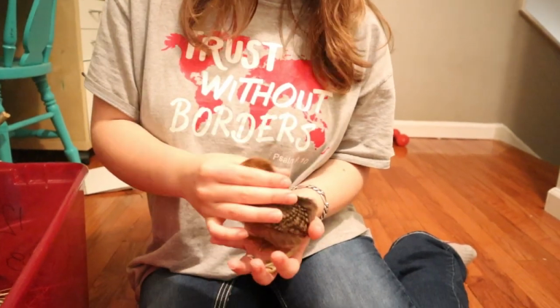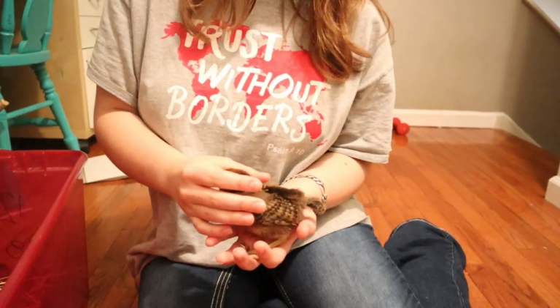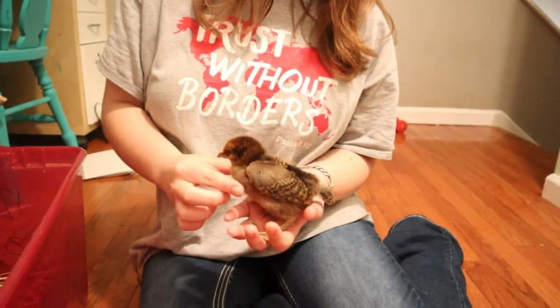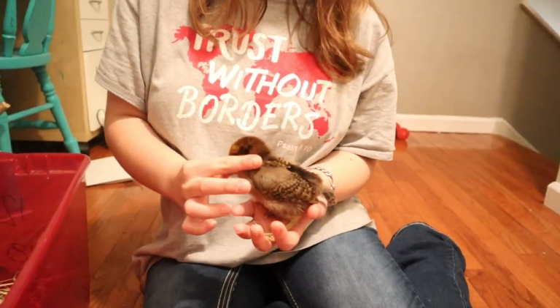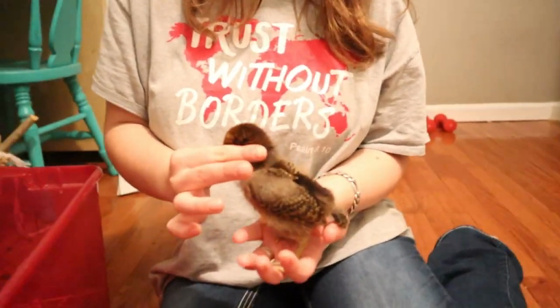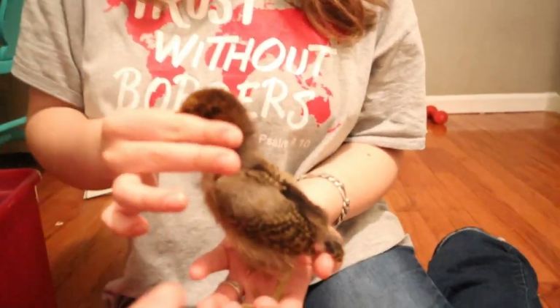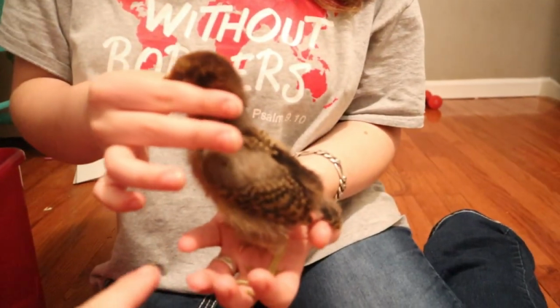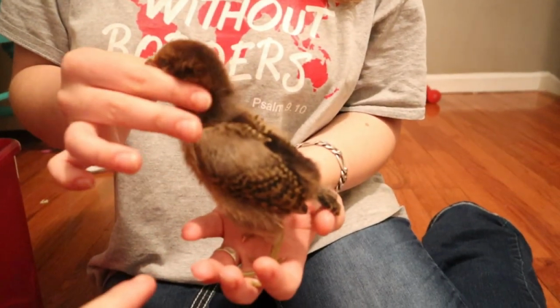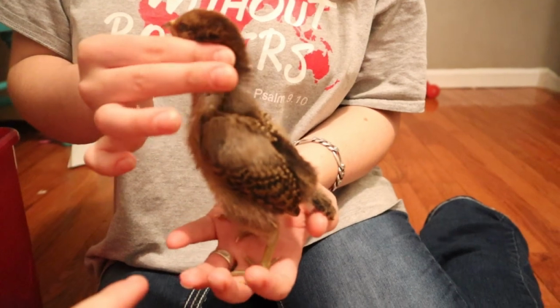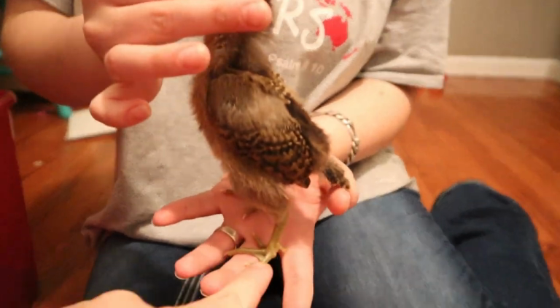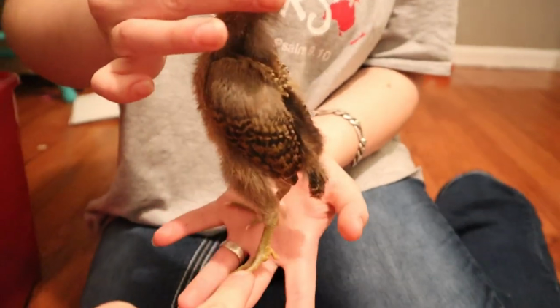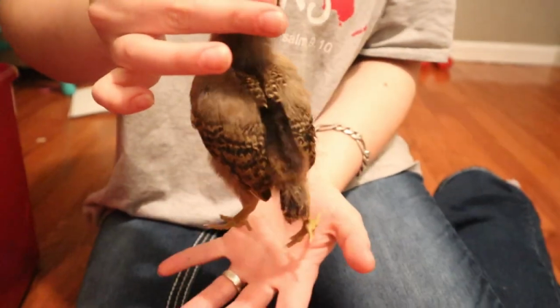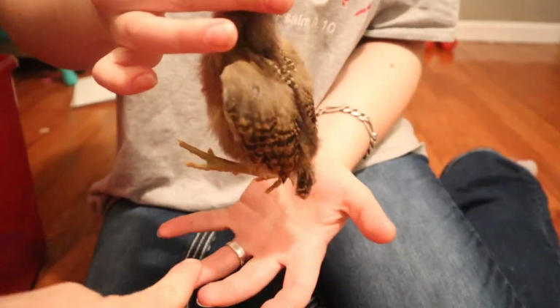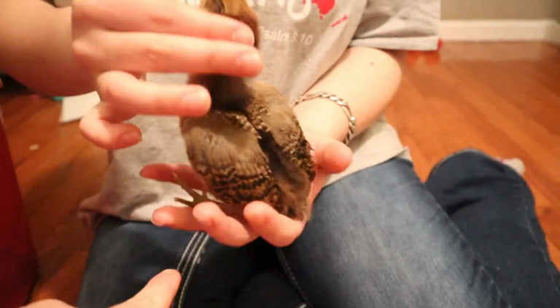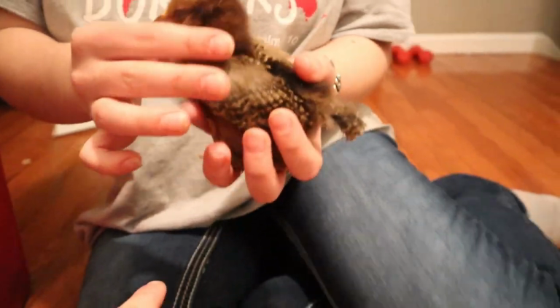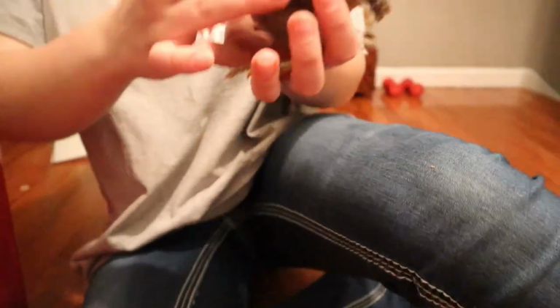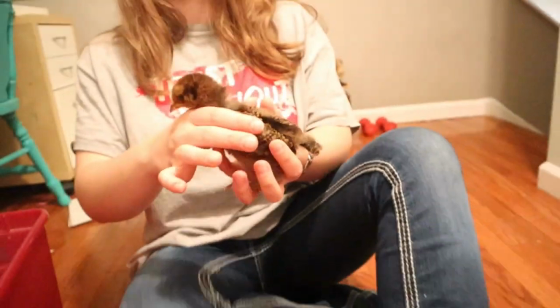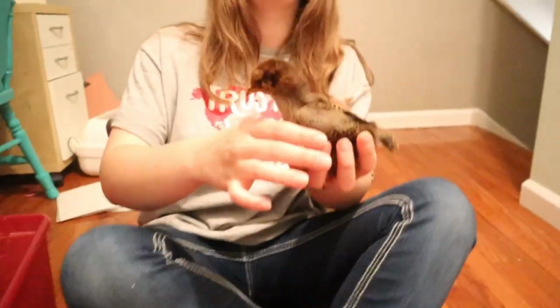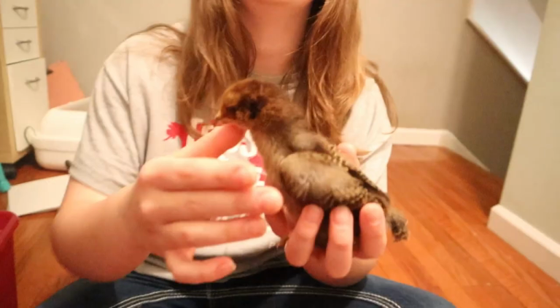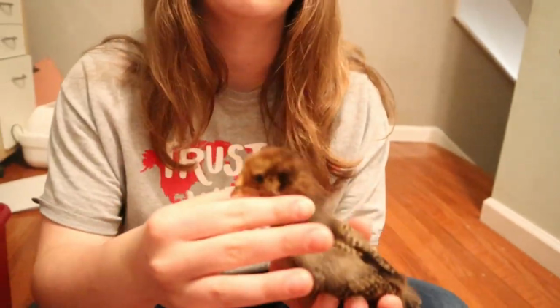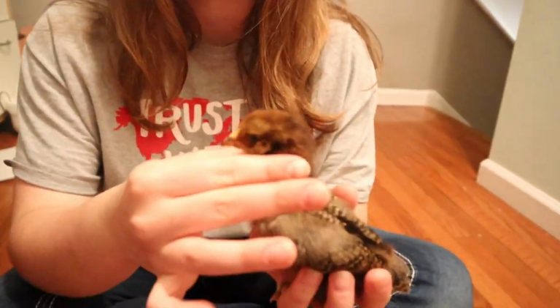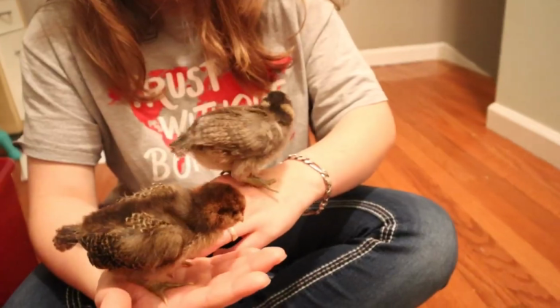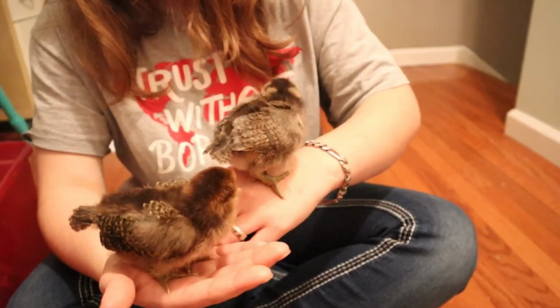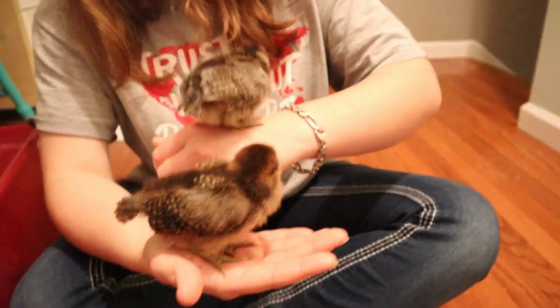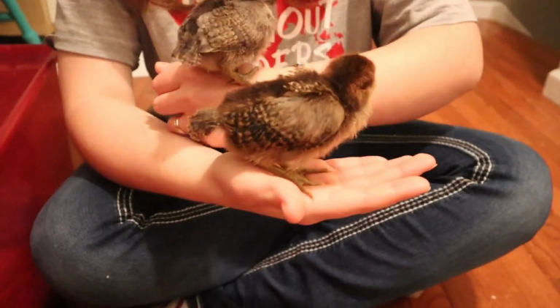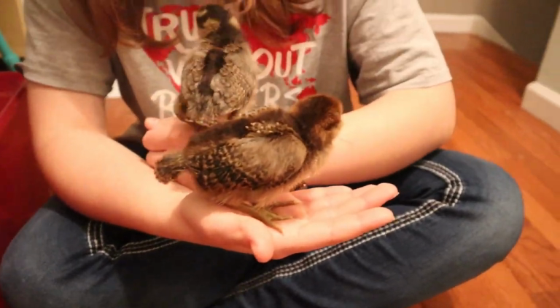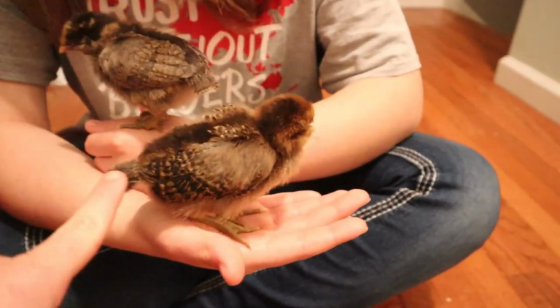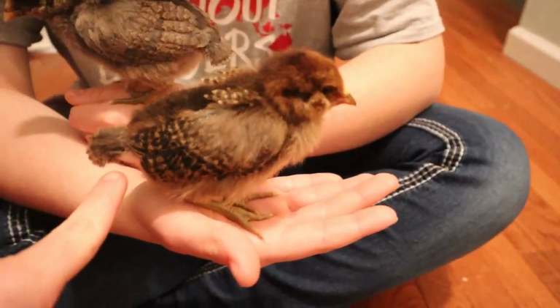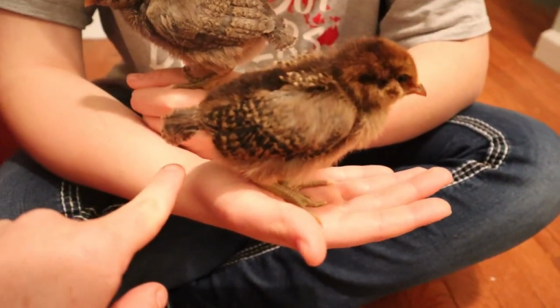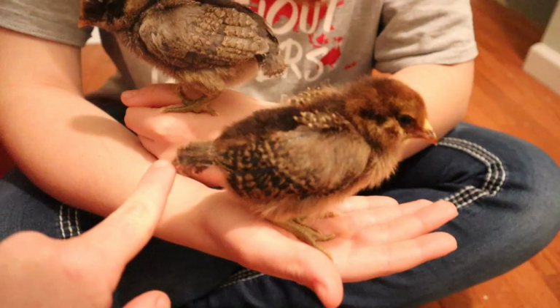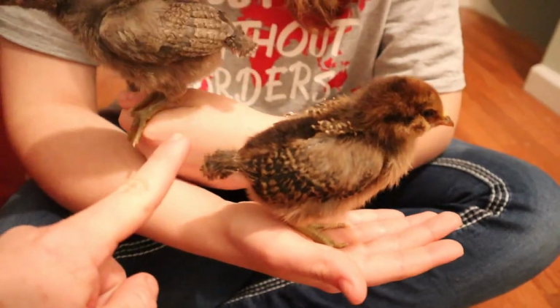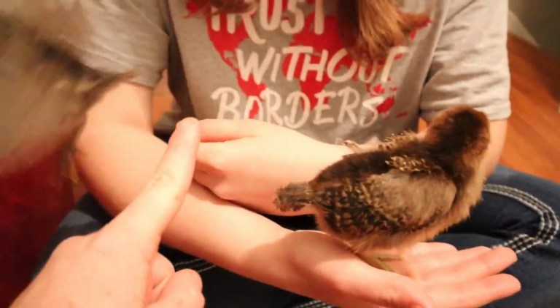I think we have a rooster, and that one is a whole lot bigger. Look at his feet compared to the other one — that's another way to do it. He just wiggles his head. Actually, this one — the one that we thought was a roo — has long and tall legs.